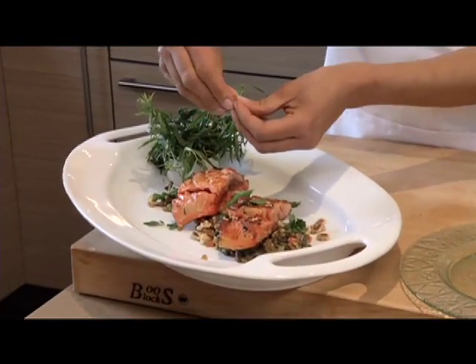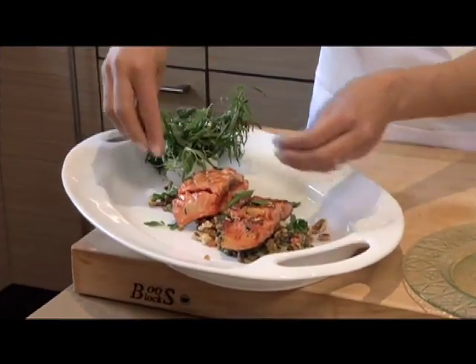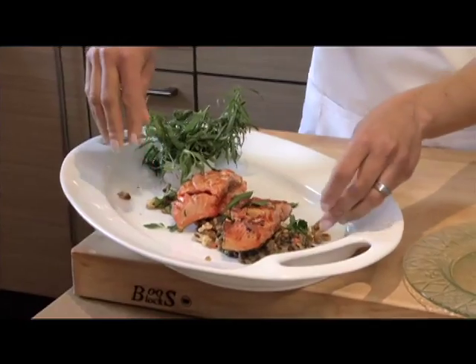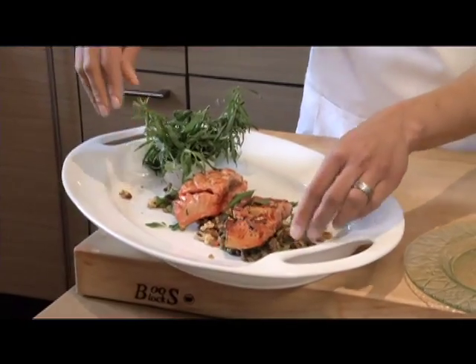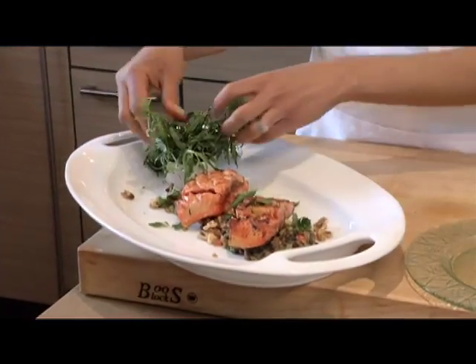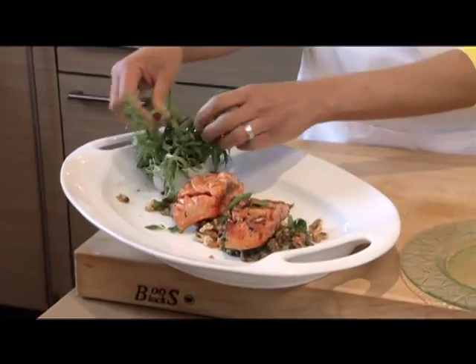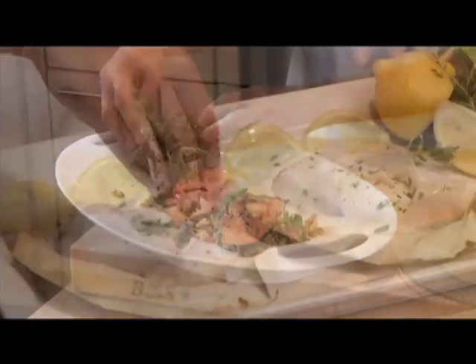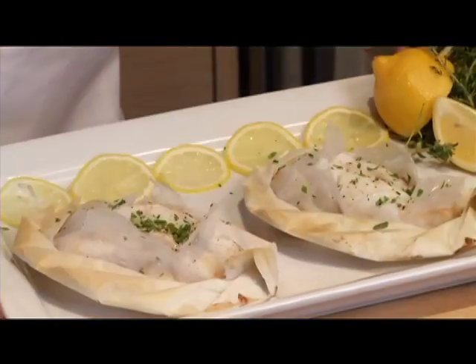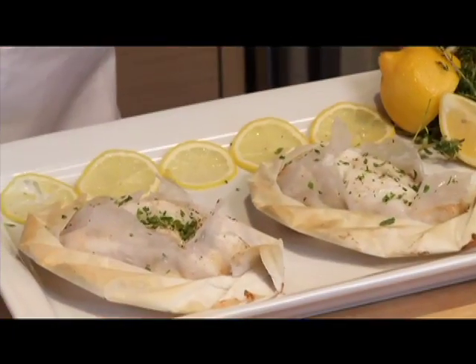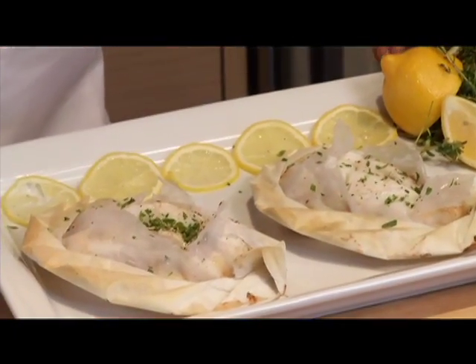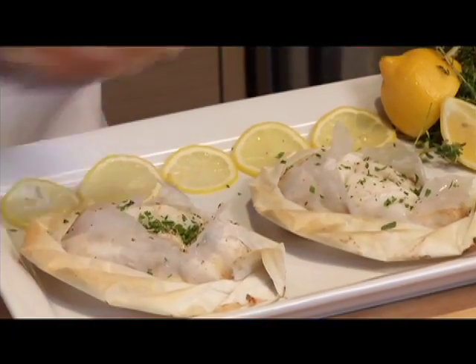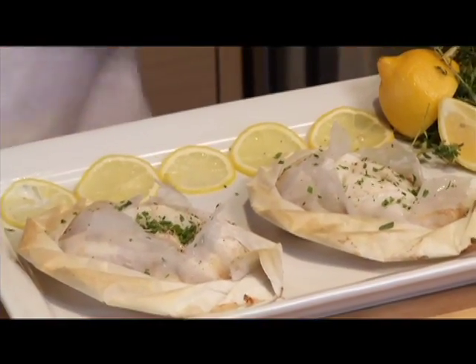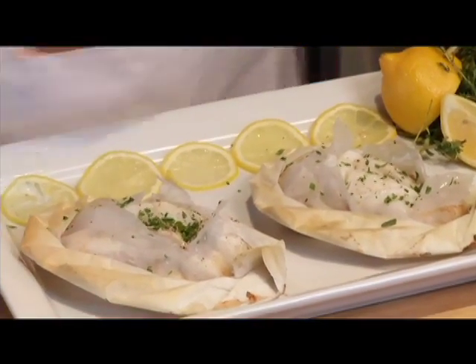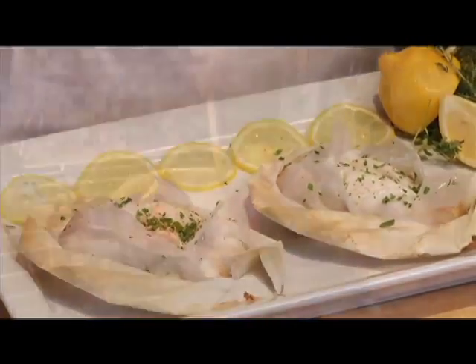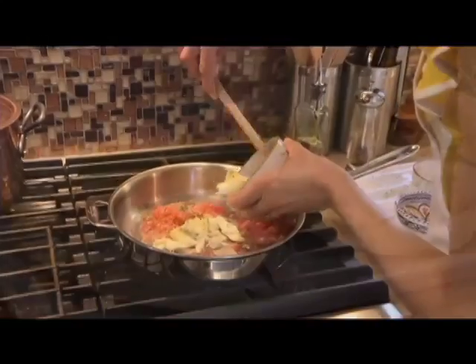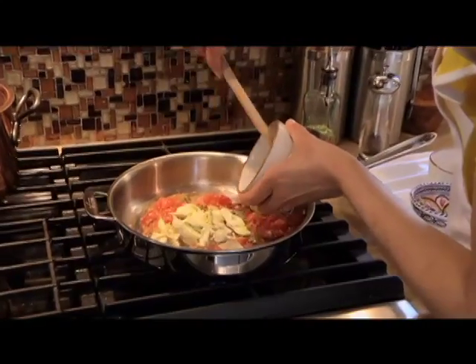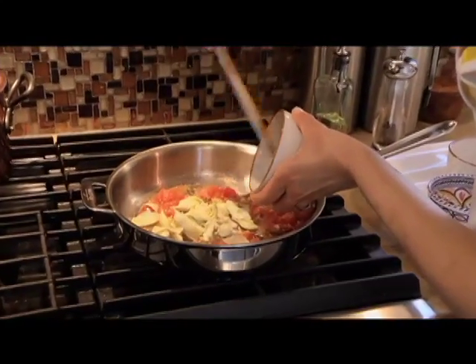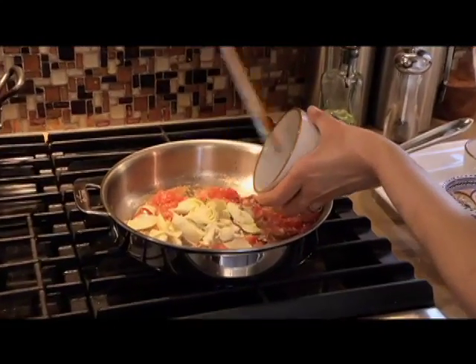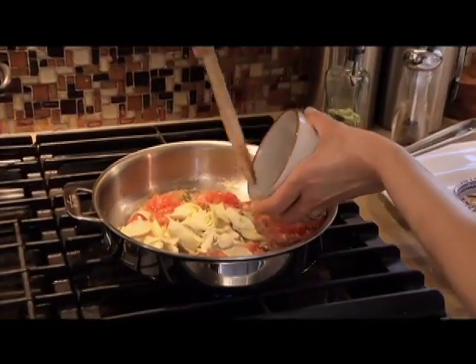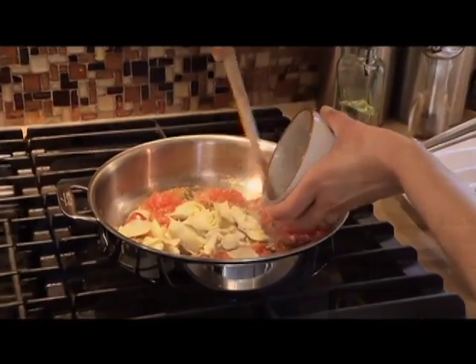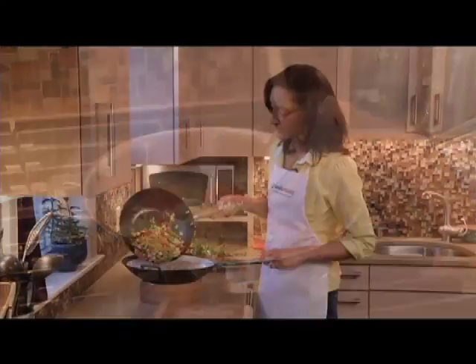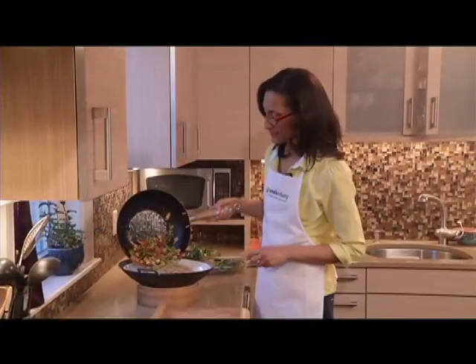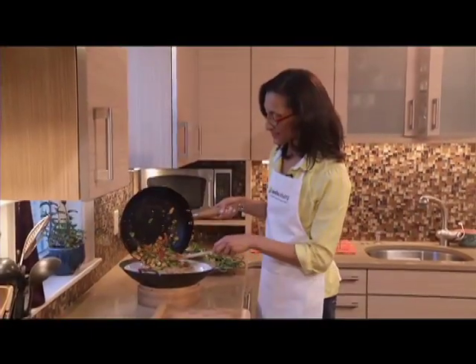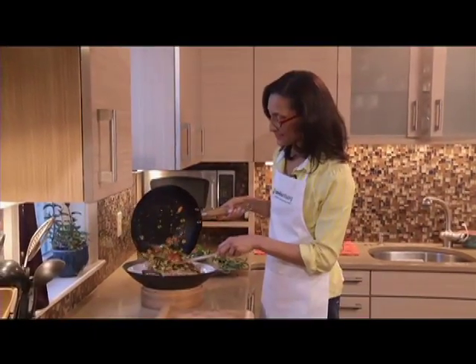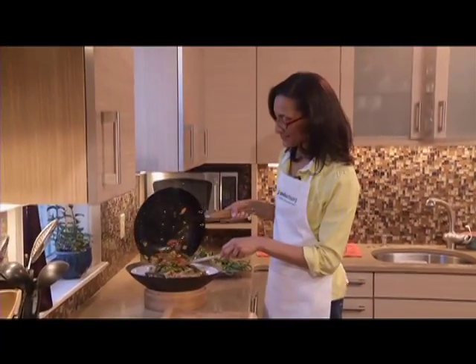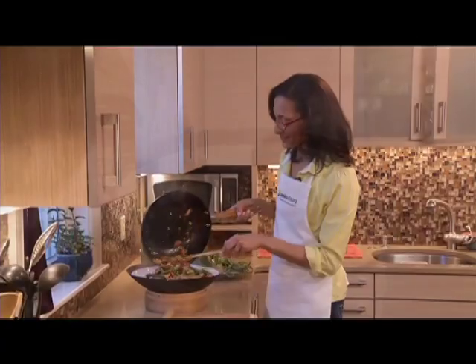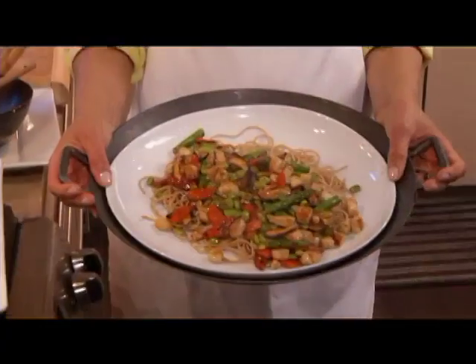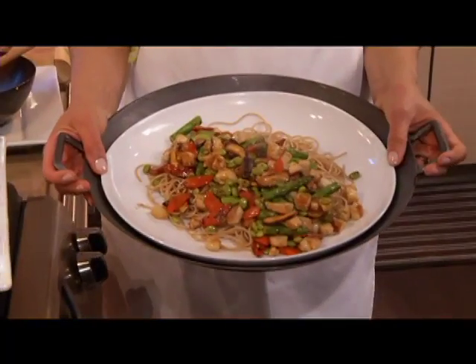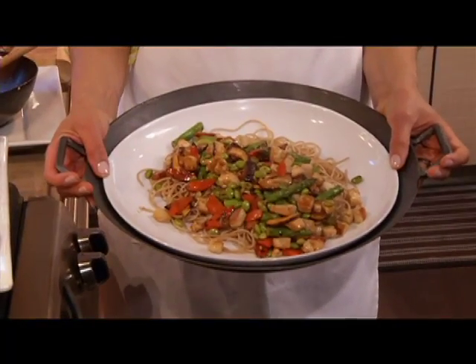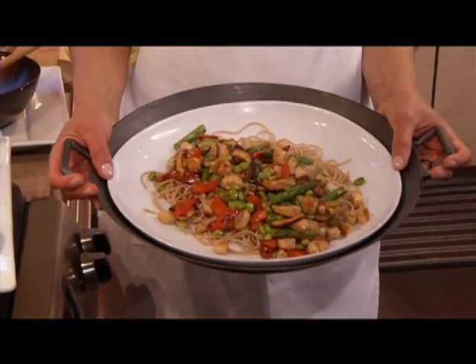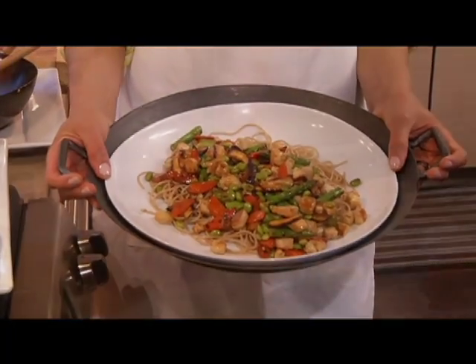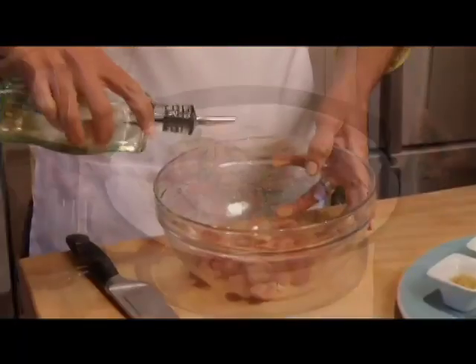Dishes include grilled salmon over lentil salad with walnut vinaigrette, halibut en papillote — meaning in parchment — with roasted tomato artichoke ragu, broiled trout with lemon oil and oven-grilled vegetables, and tuna stir-fry over whole wheat vermicelli.